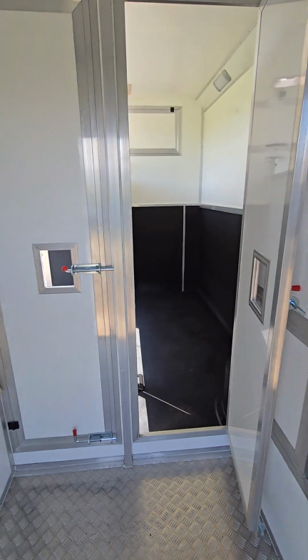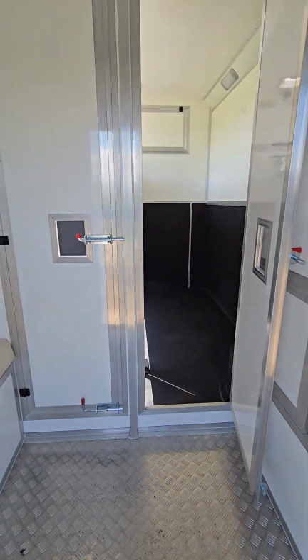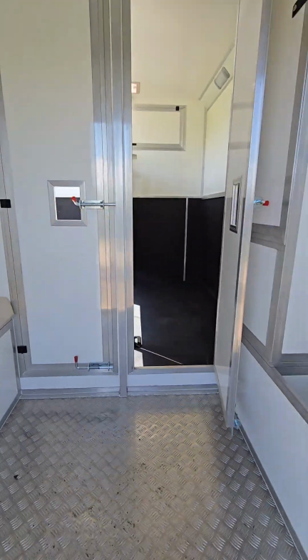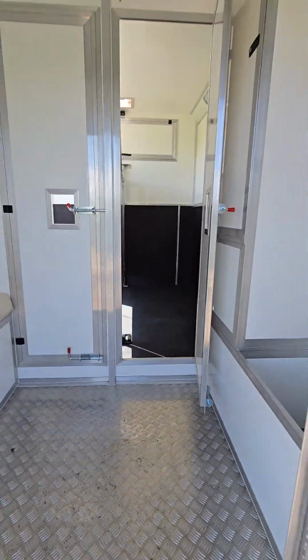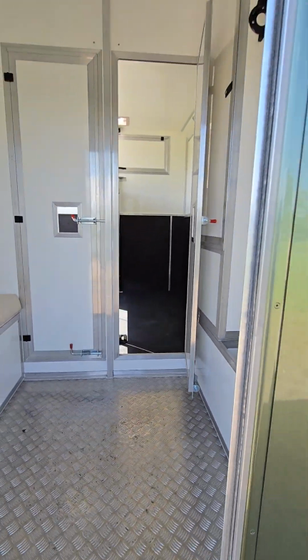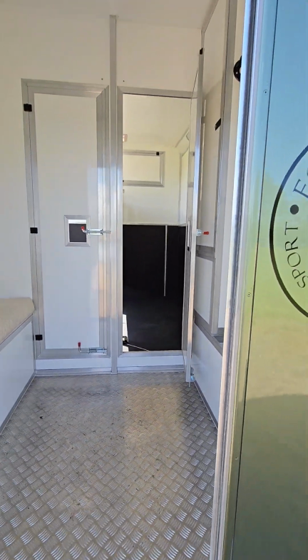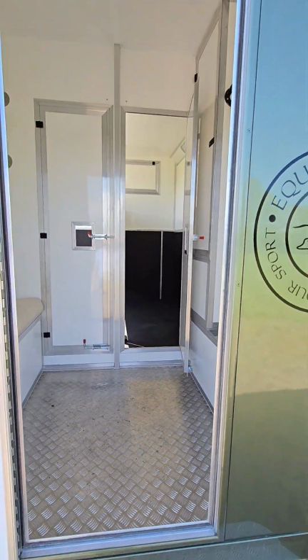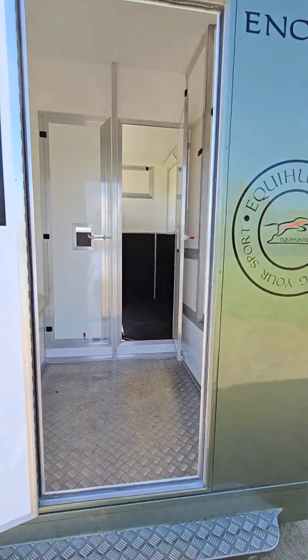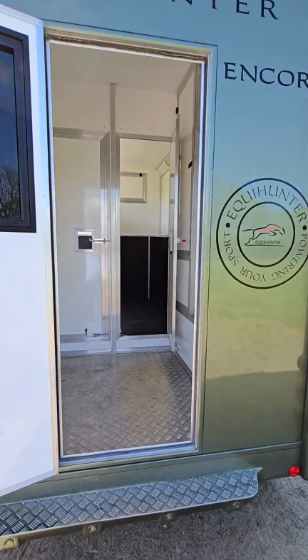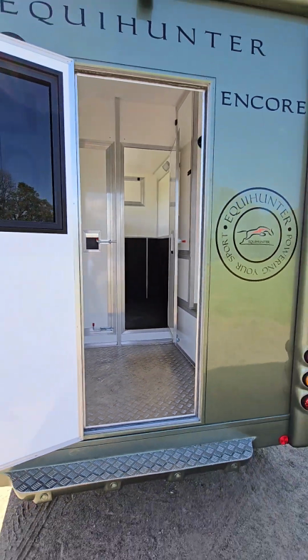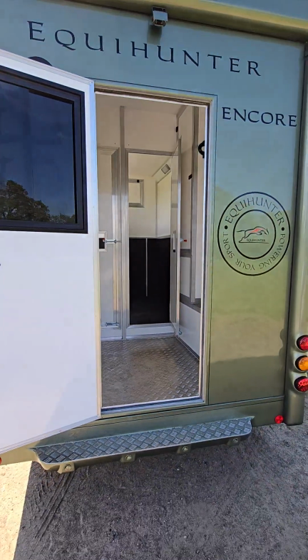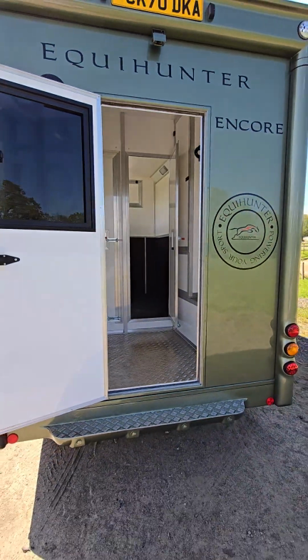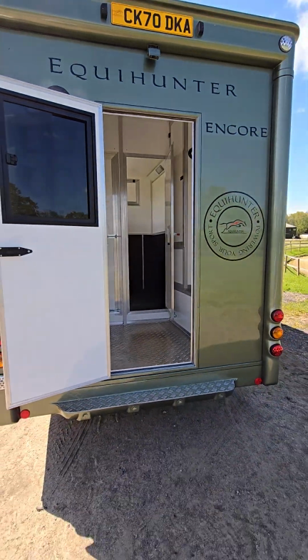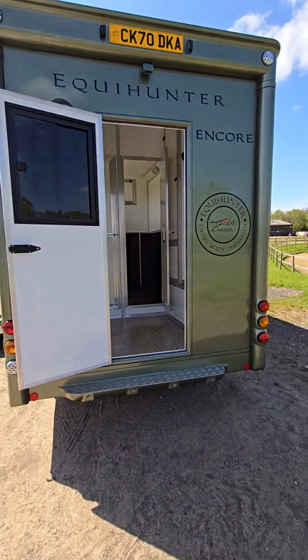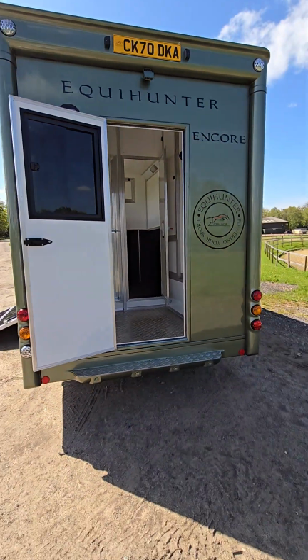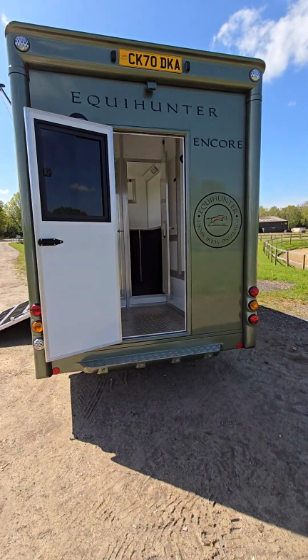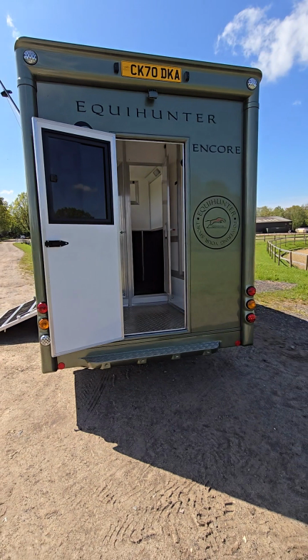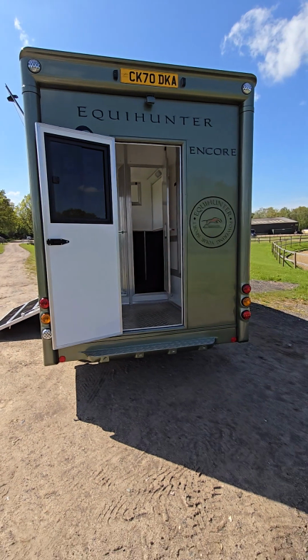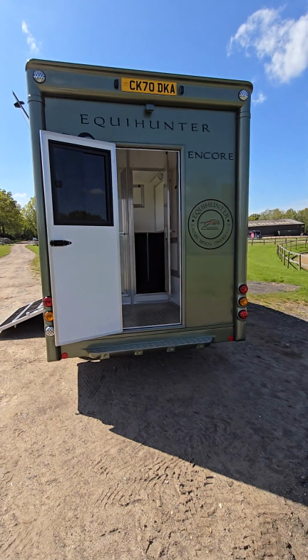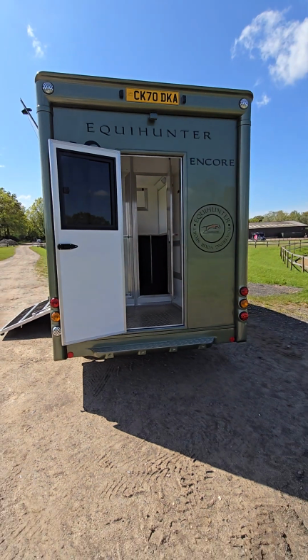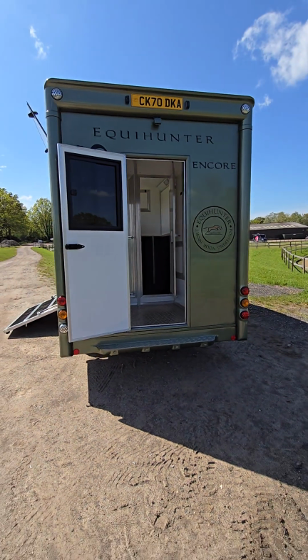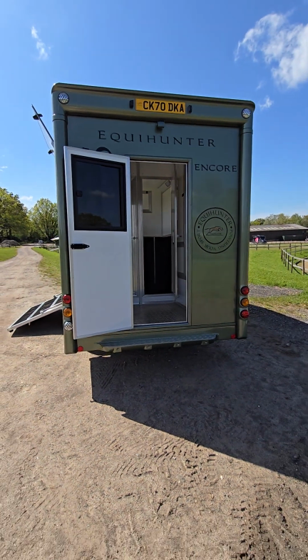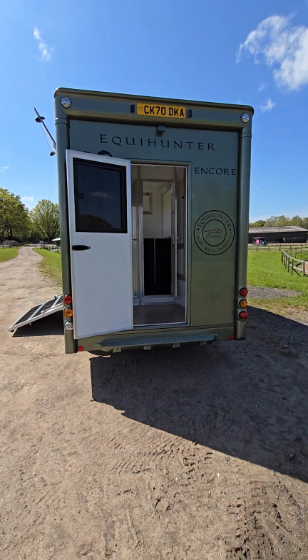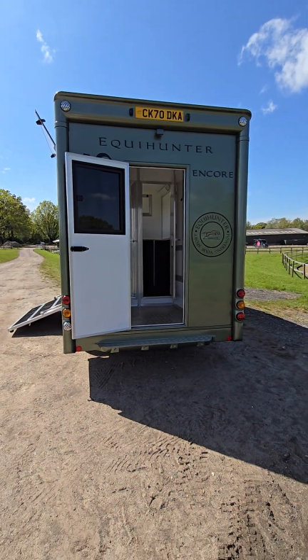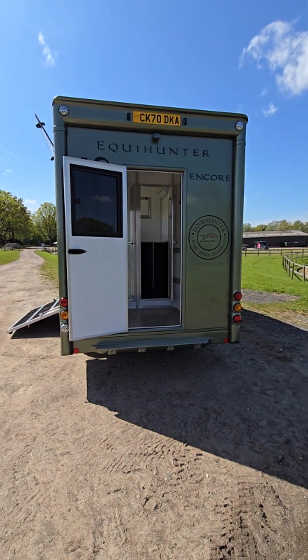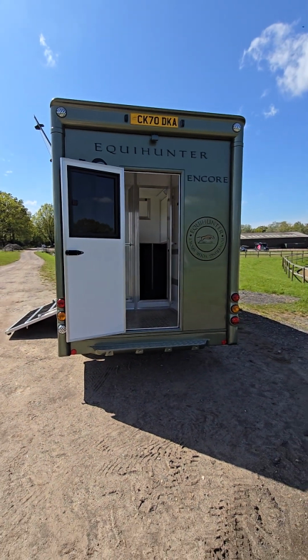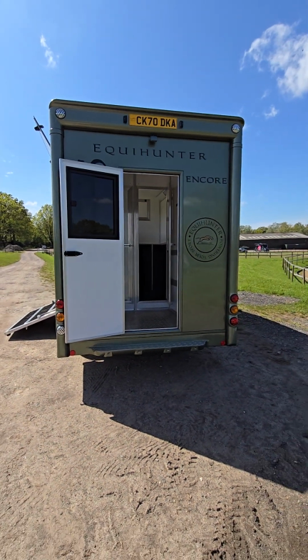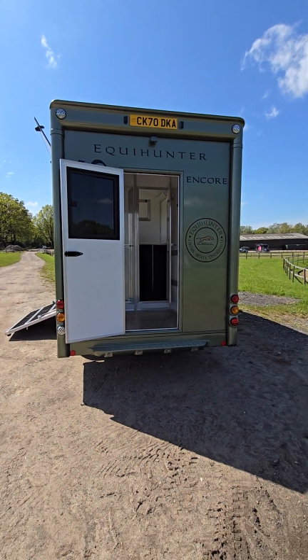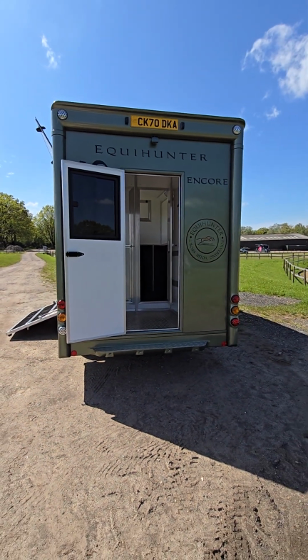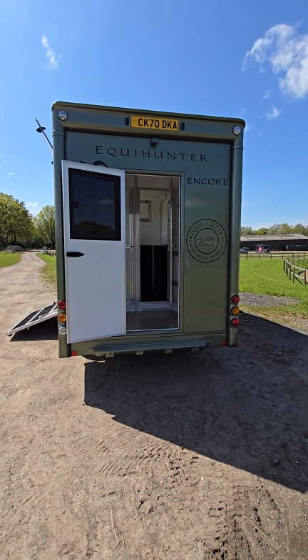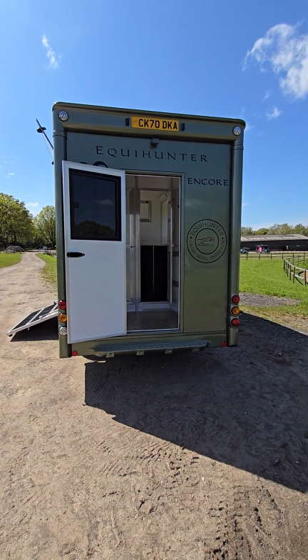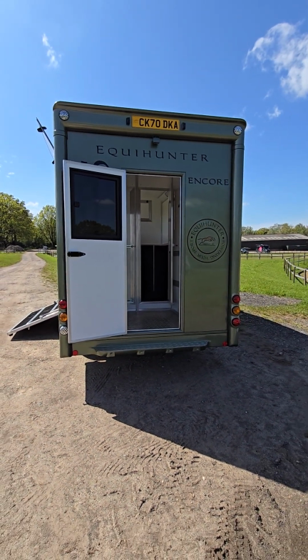That's the Encore 45, our 4.5 tonne. It's available to view at Fellbridge at the moment and we'll be advertising it from today. Thanks for watching.